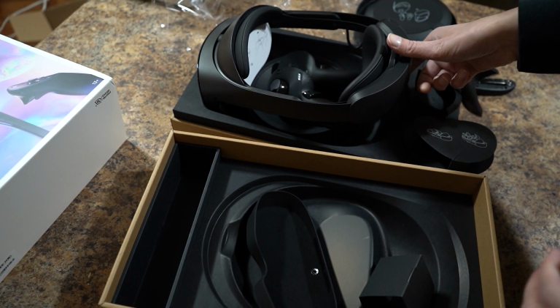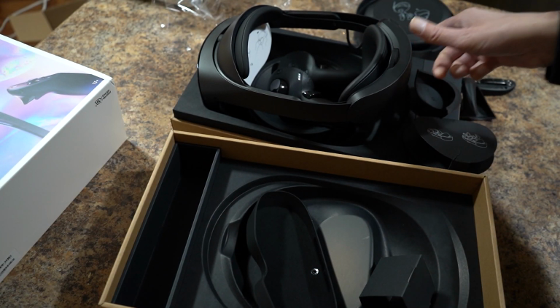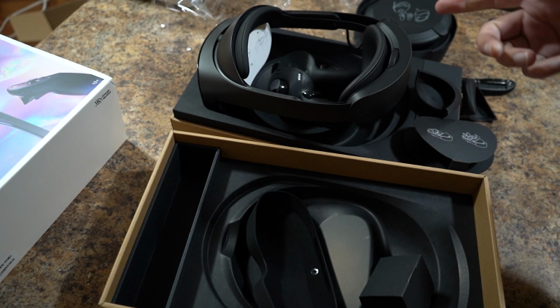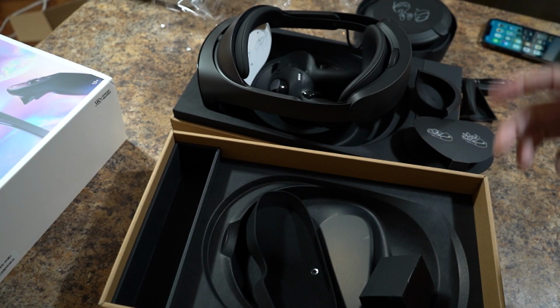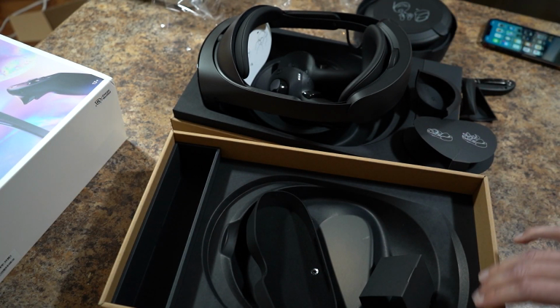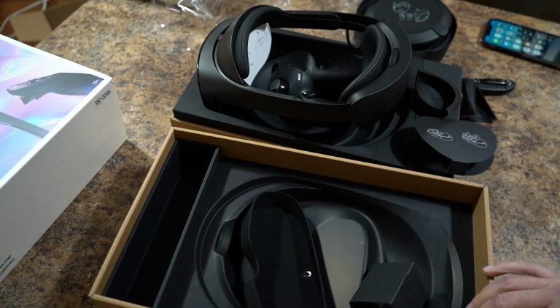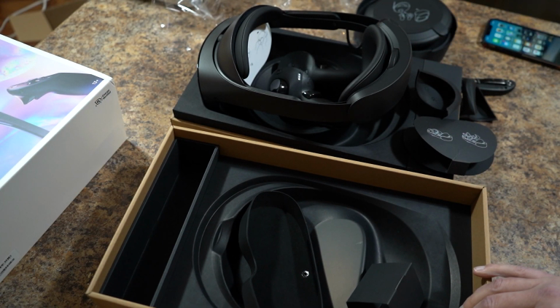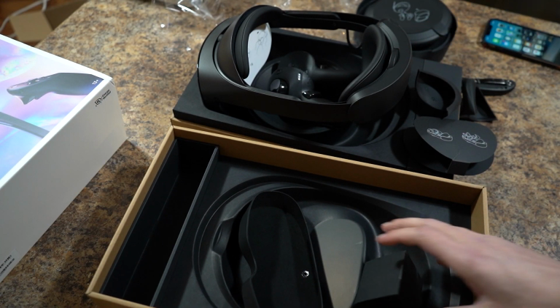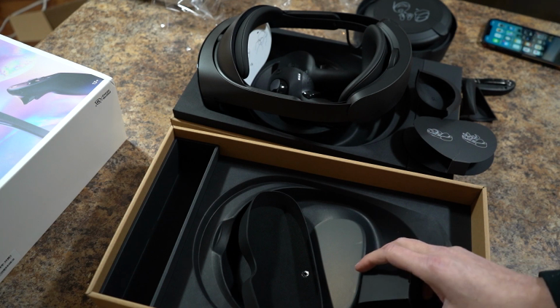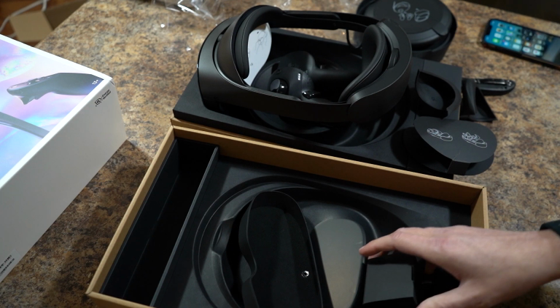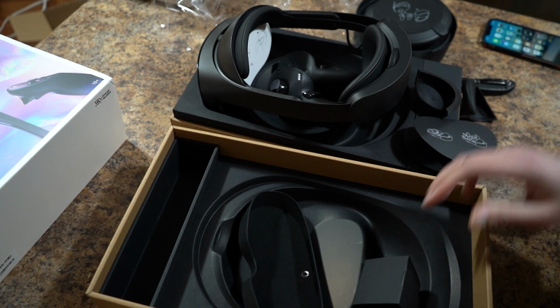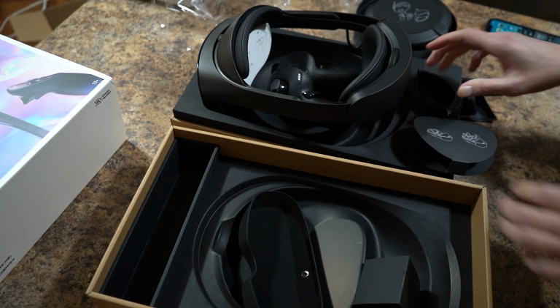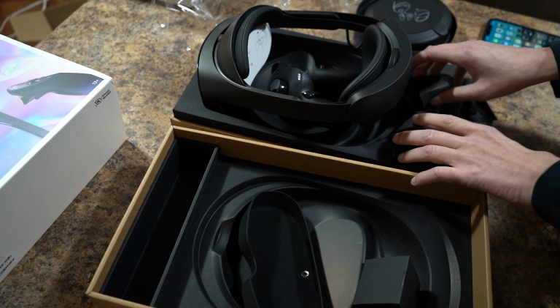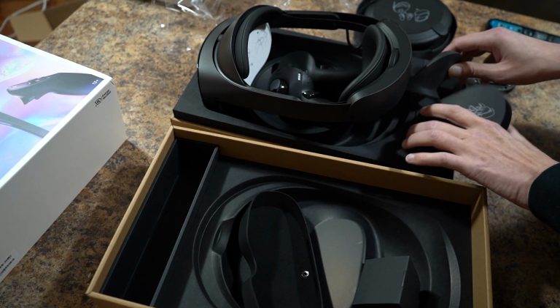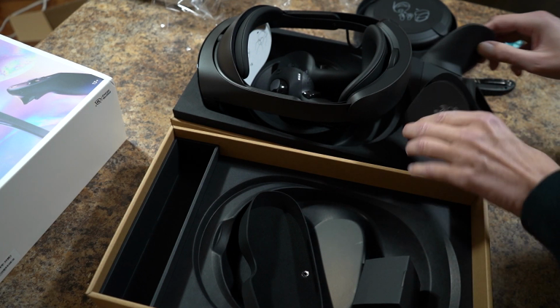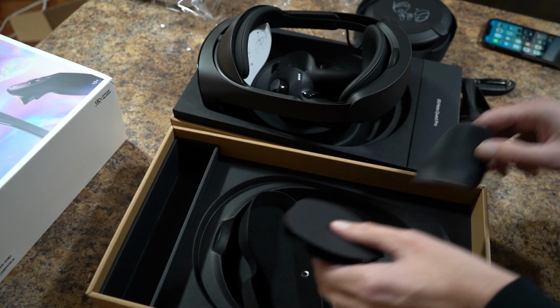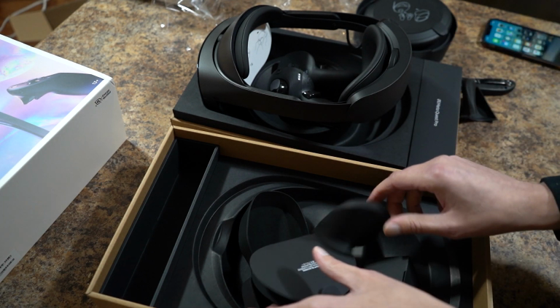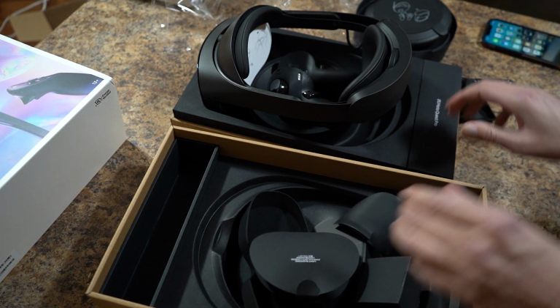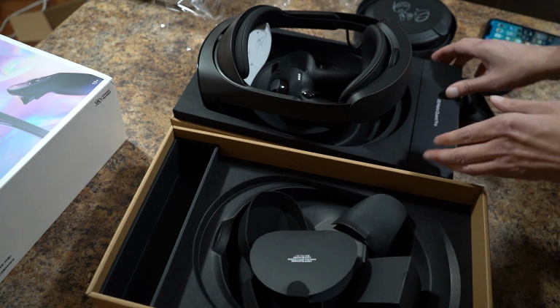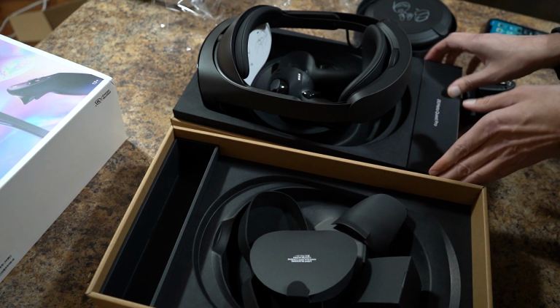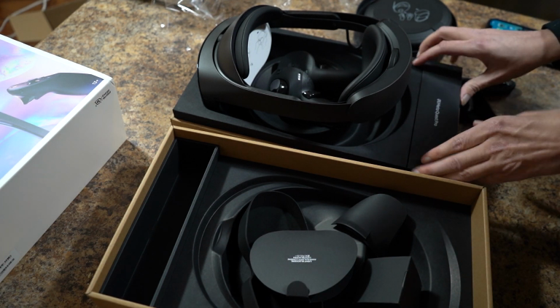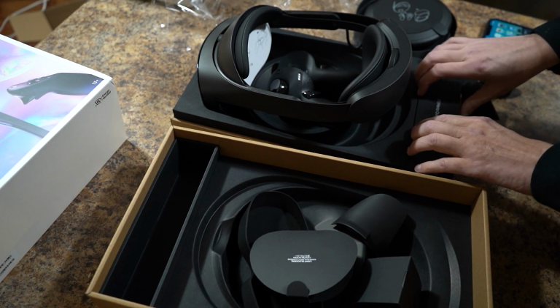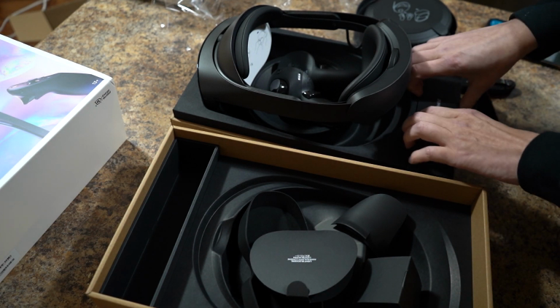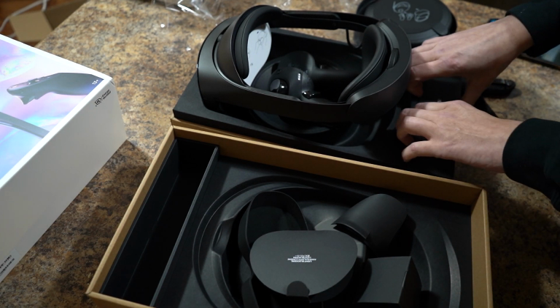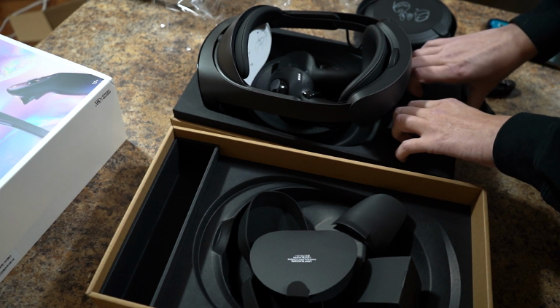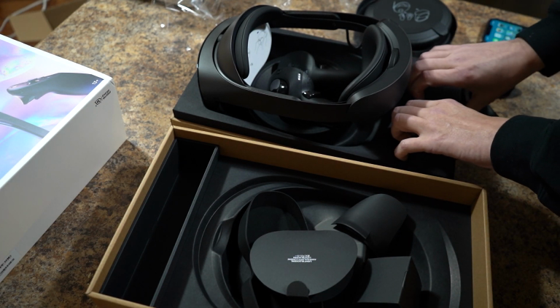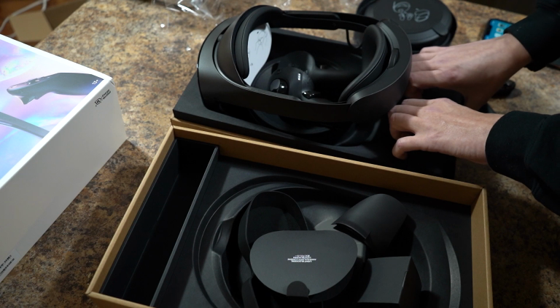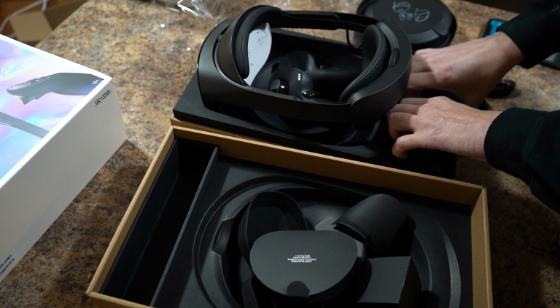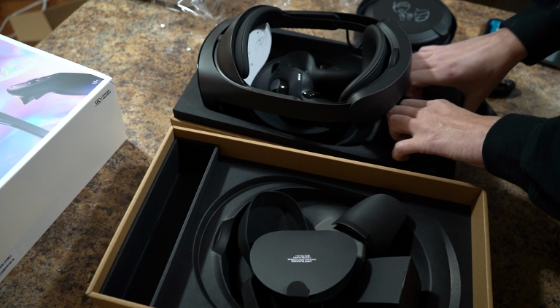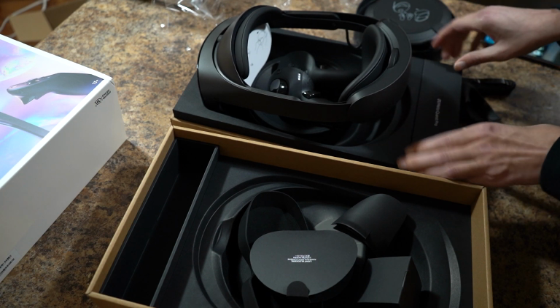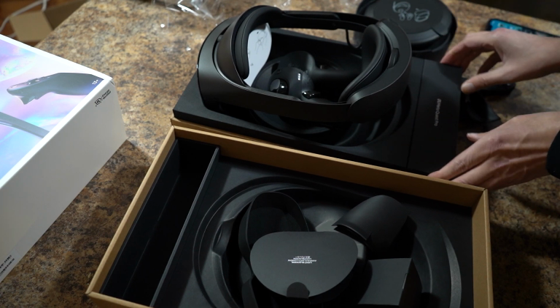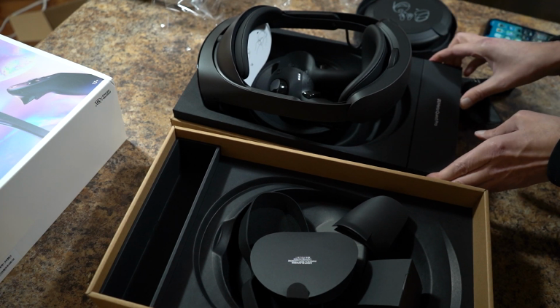So that's the unboxing. Got one more thing to unbox here. Let's see what we got.